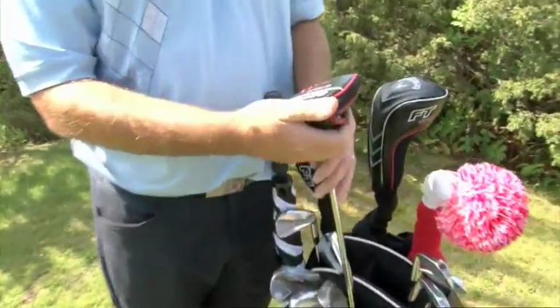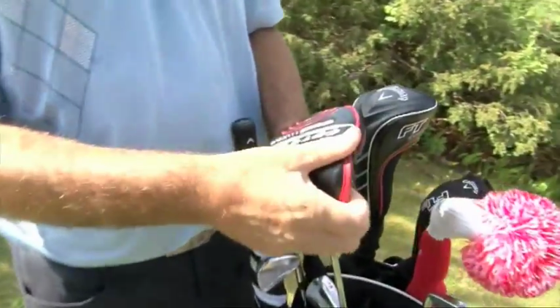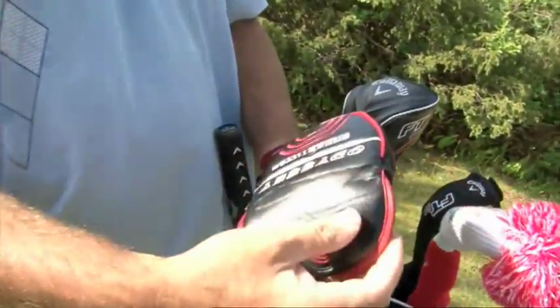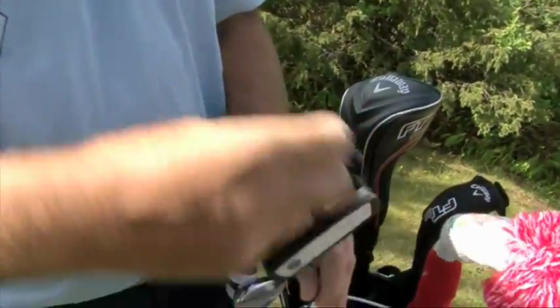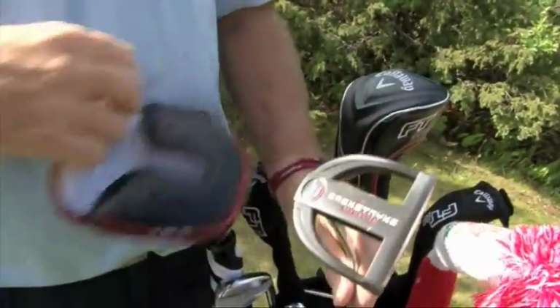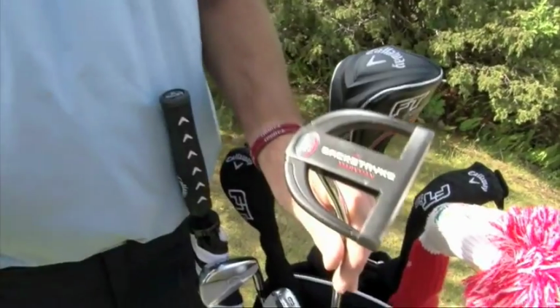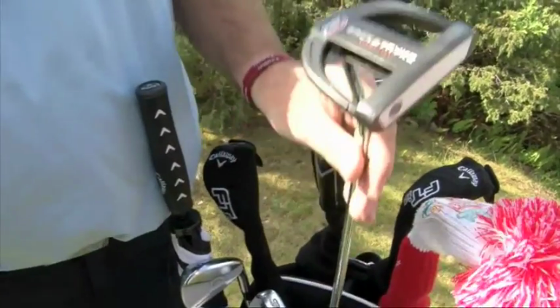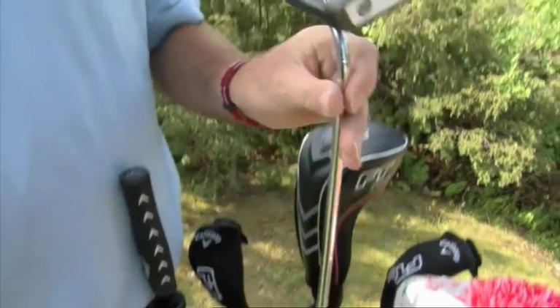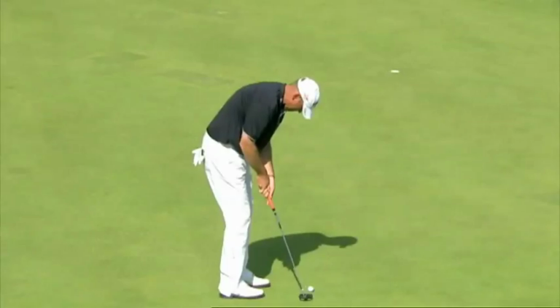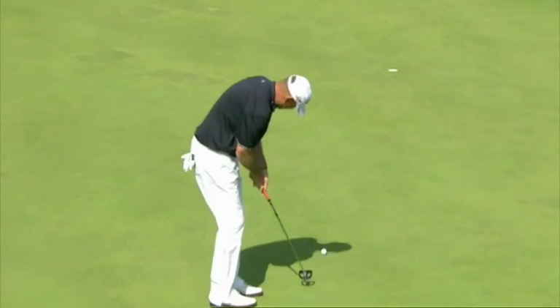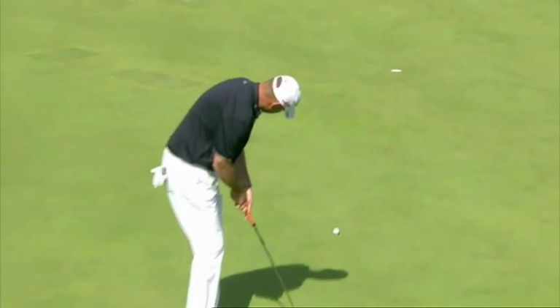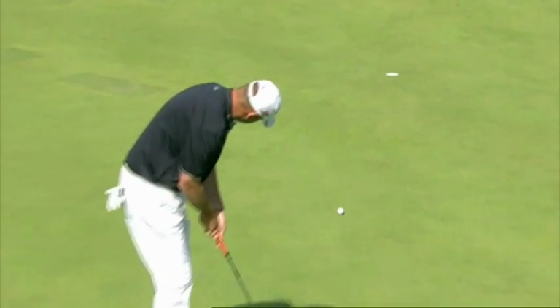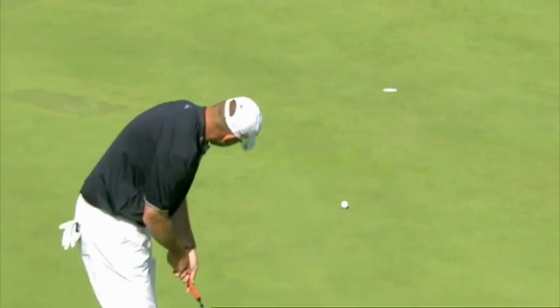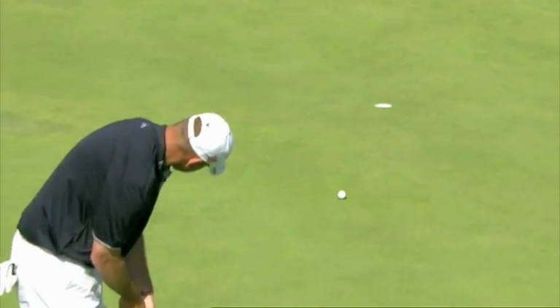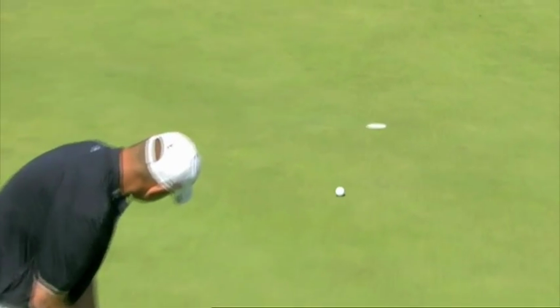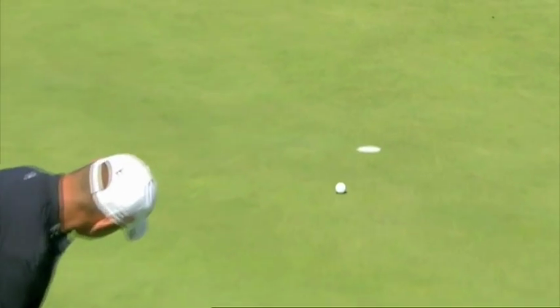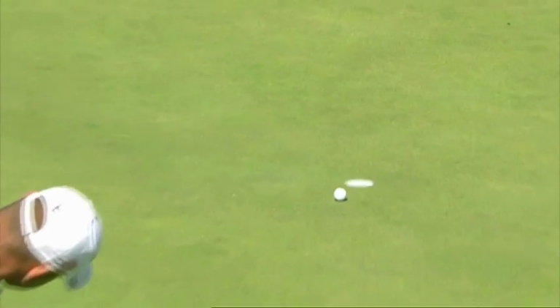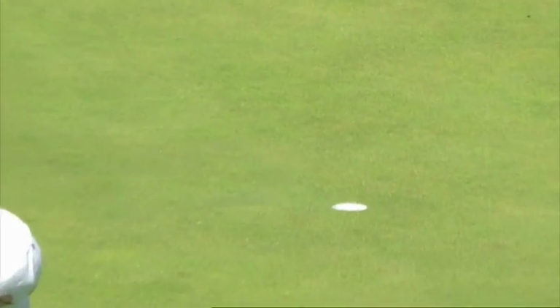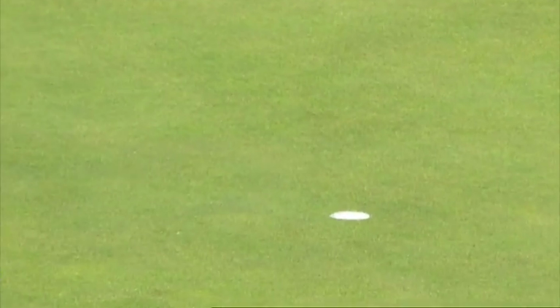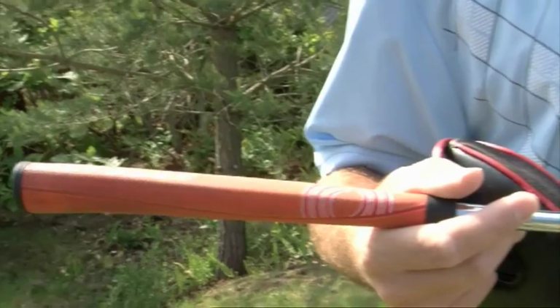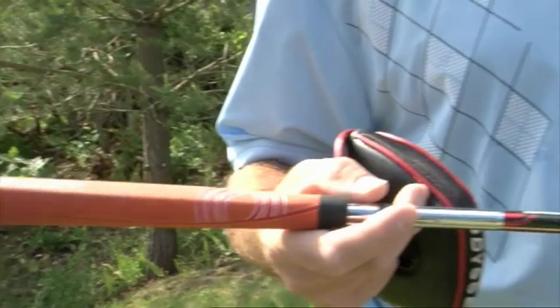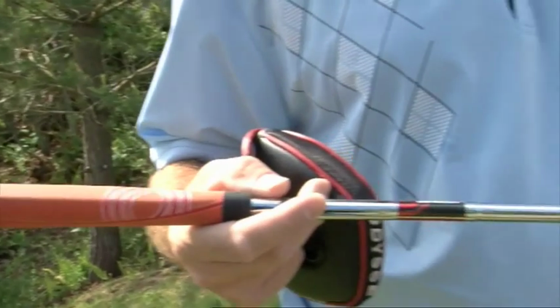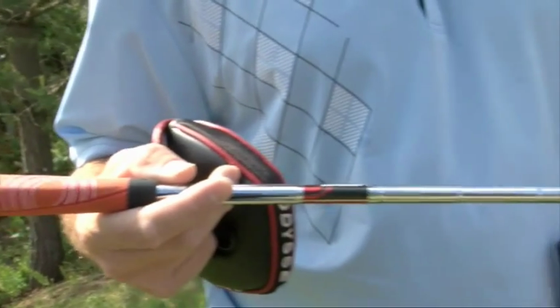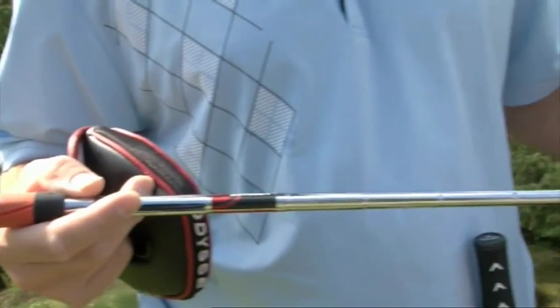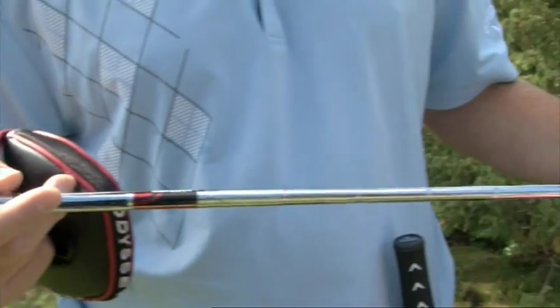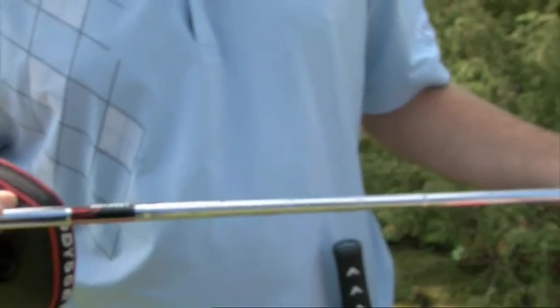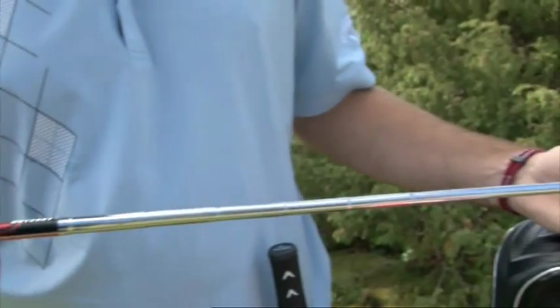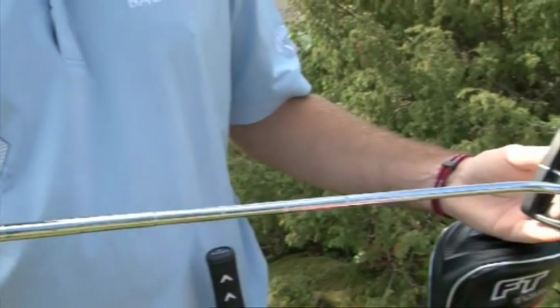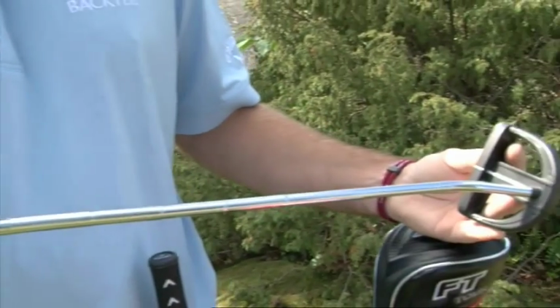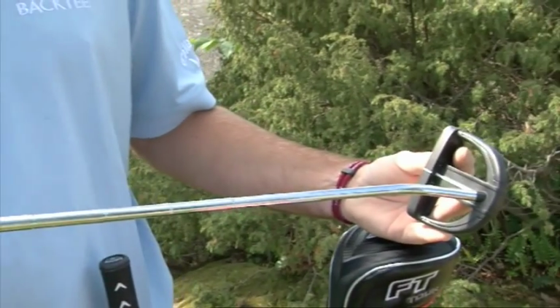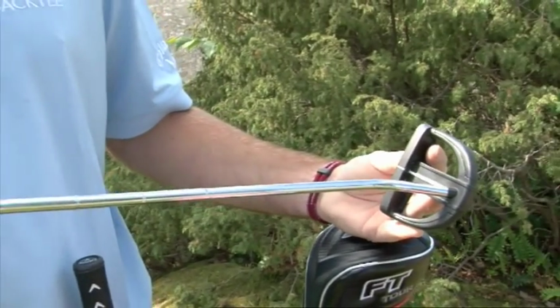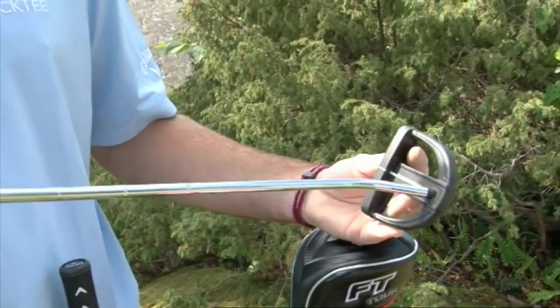And then to my favourite club in the bag — my Odyssey Backstrike Putter. From having a few years of tough times on the greens, the putter has now turned into one of my favourite clubs again. So that's nice.